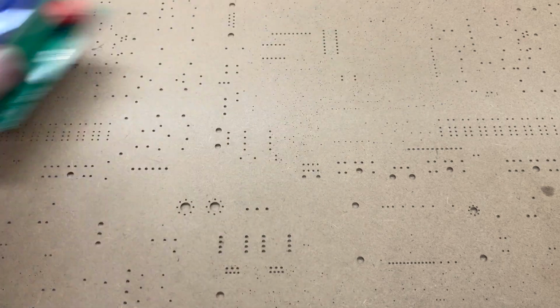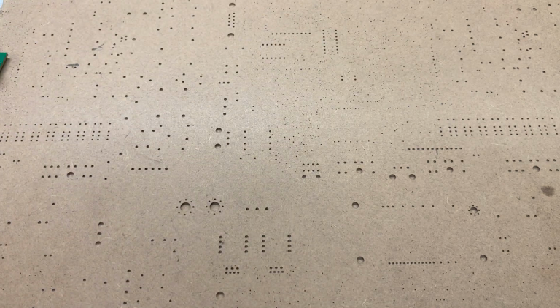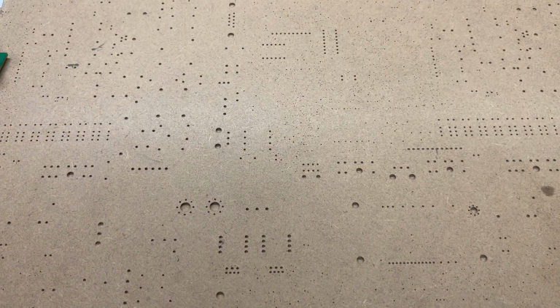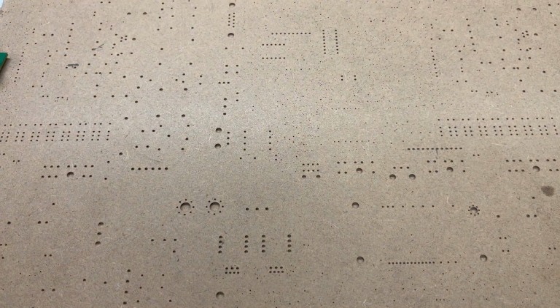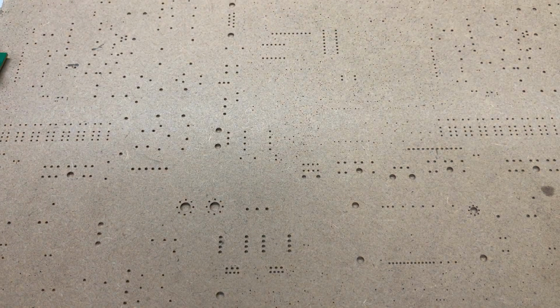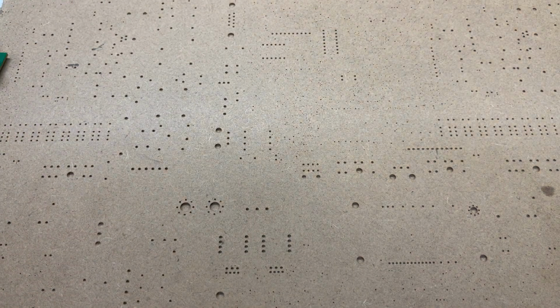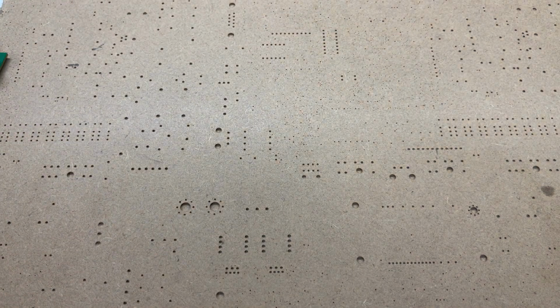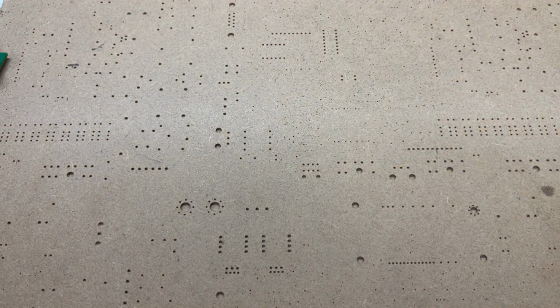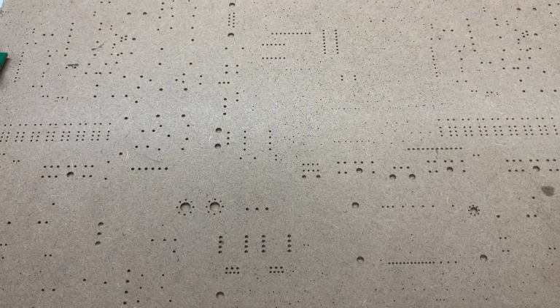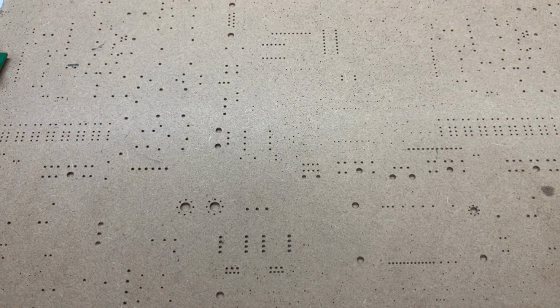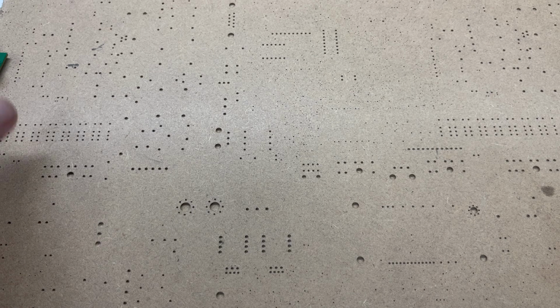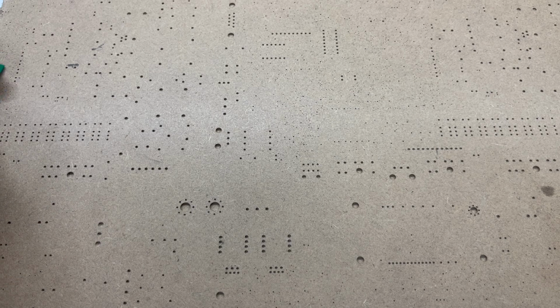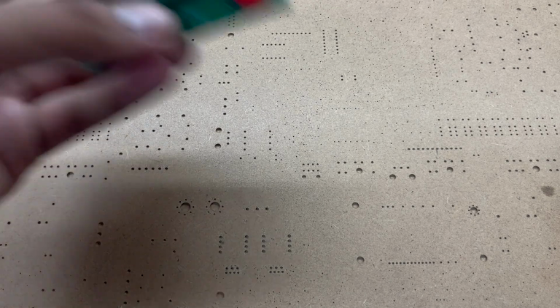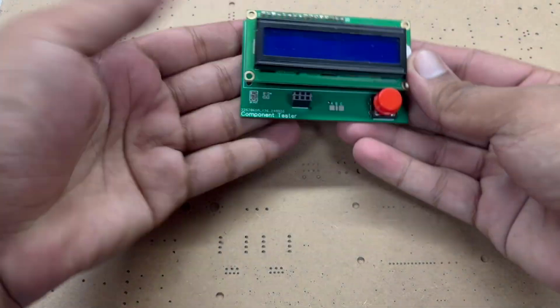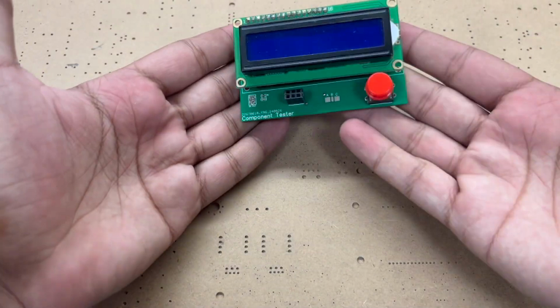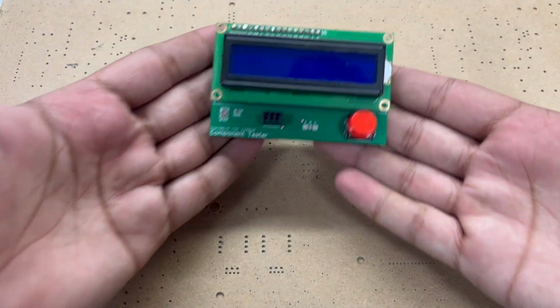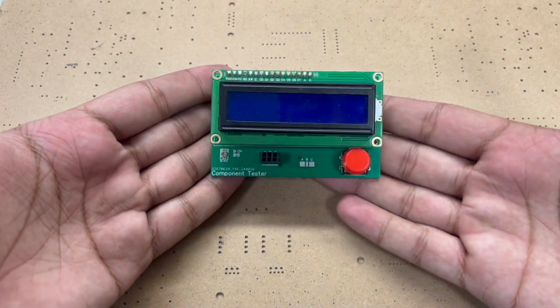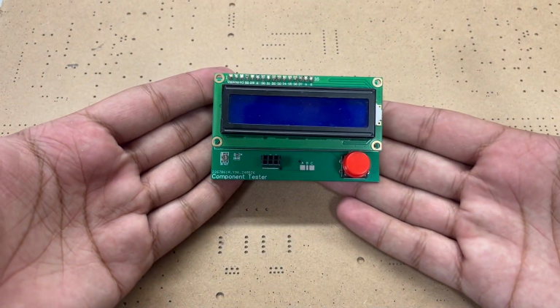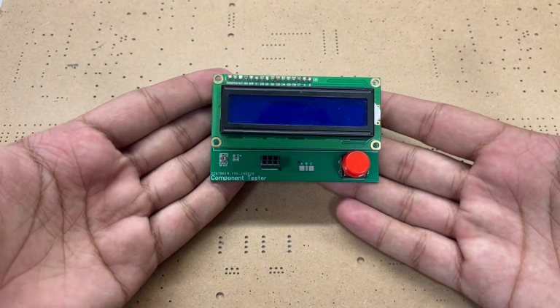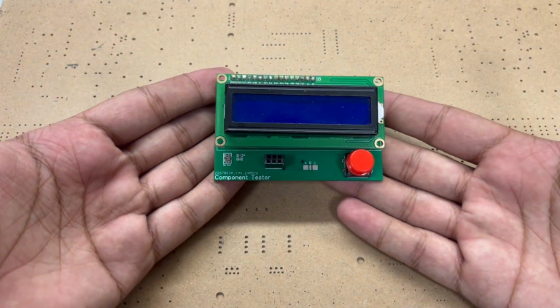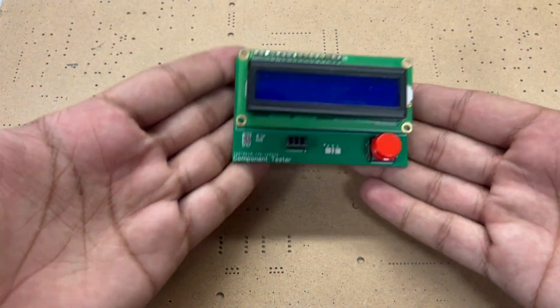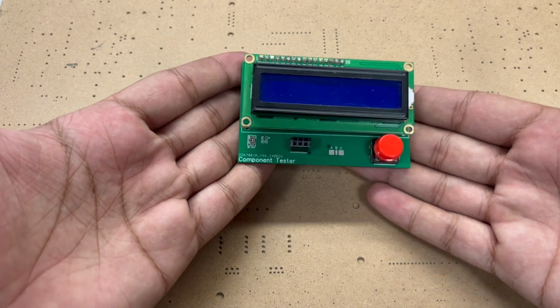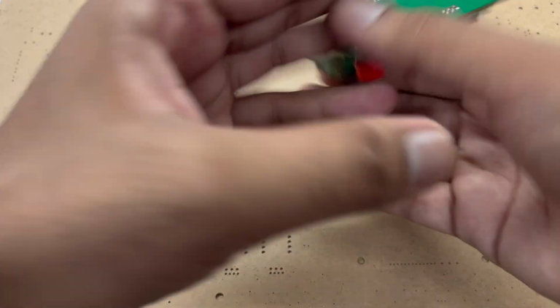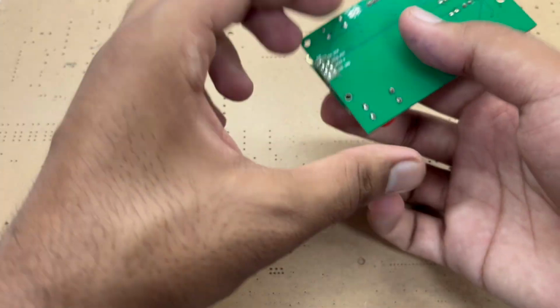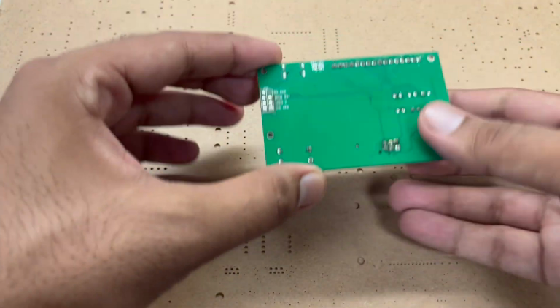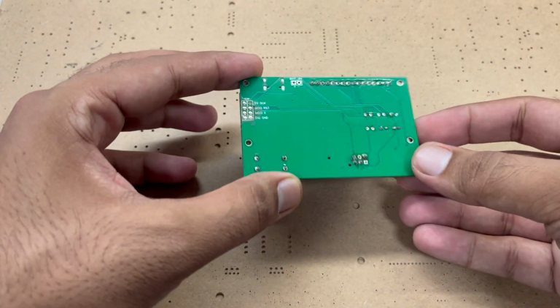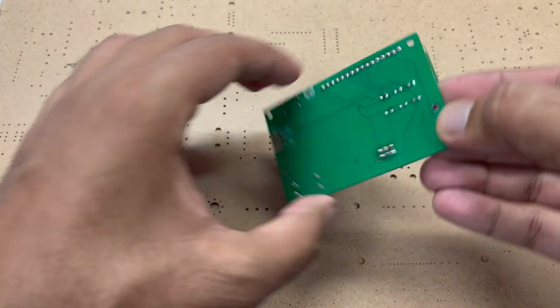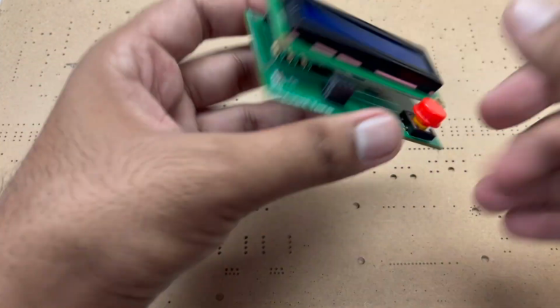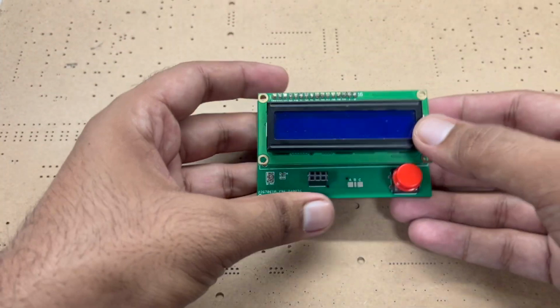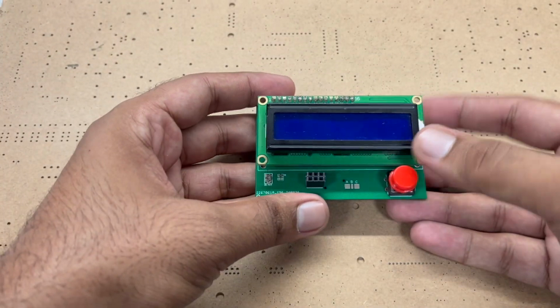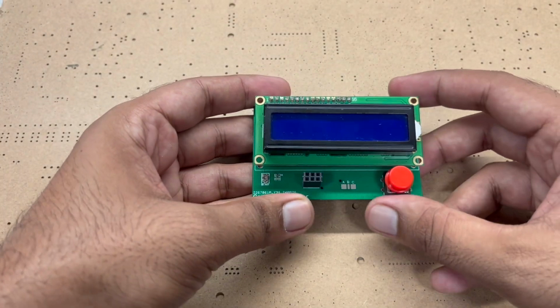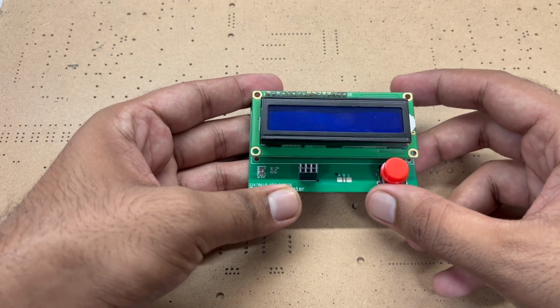Hey guys and welcome to RoboCircuits. In this video I will teach you how you can make your own component tester. This component tester is very easy to make and it is very easy to use as well.